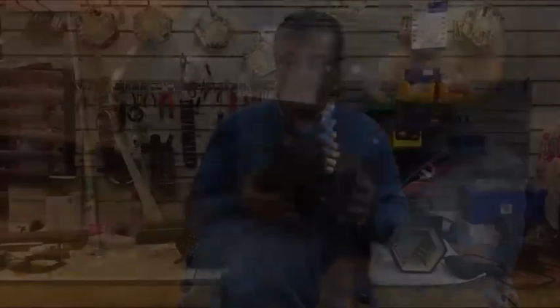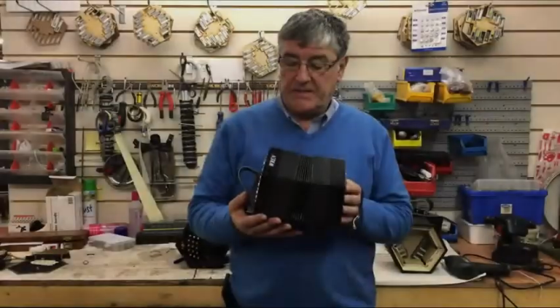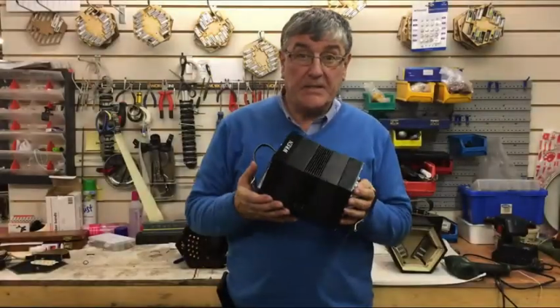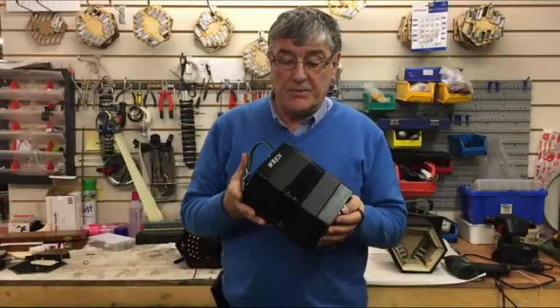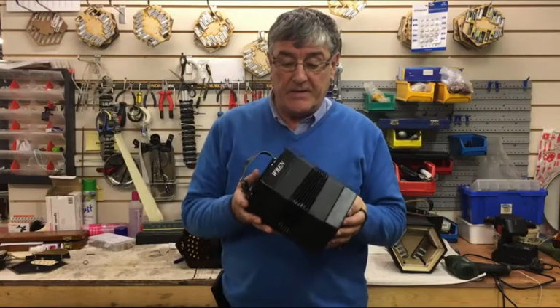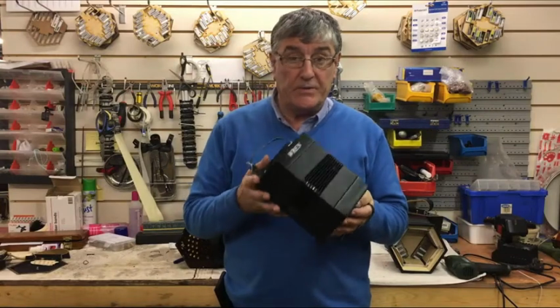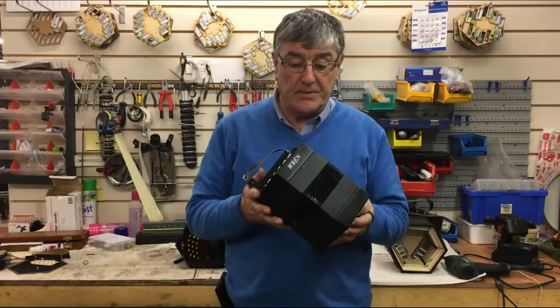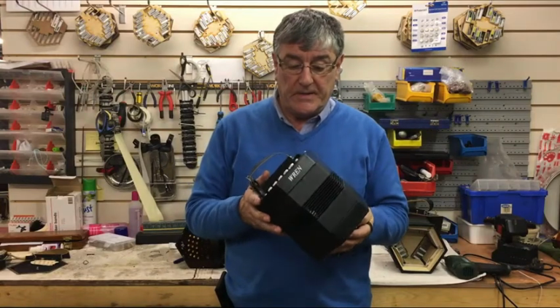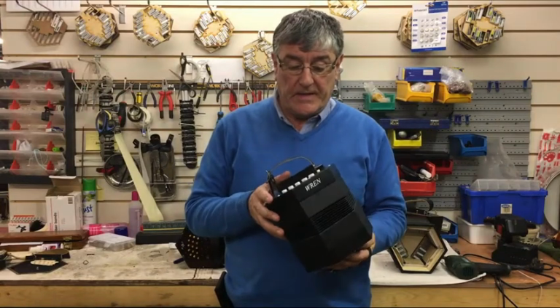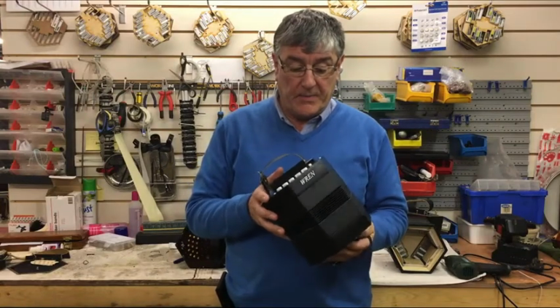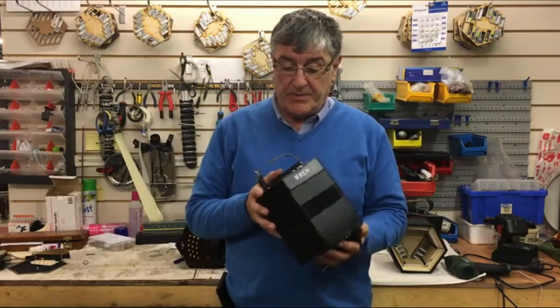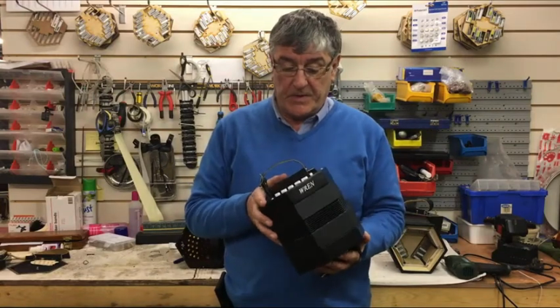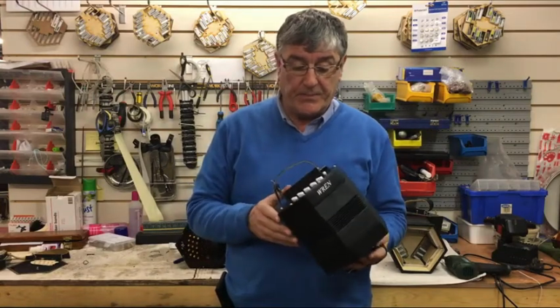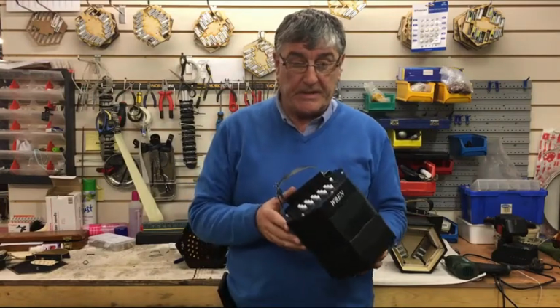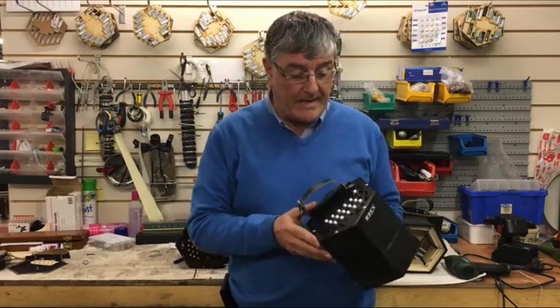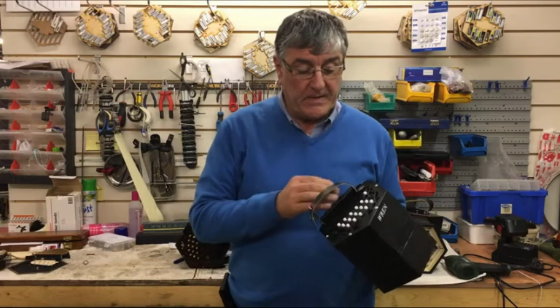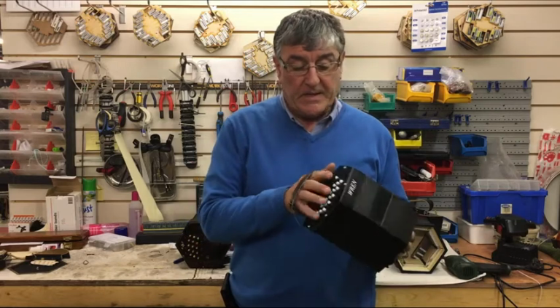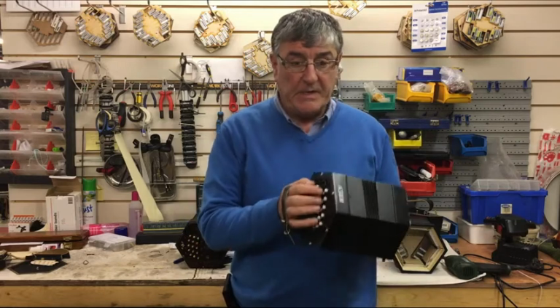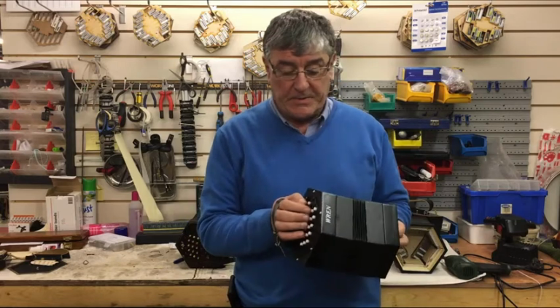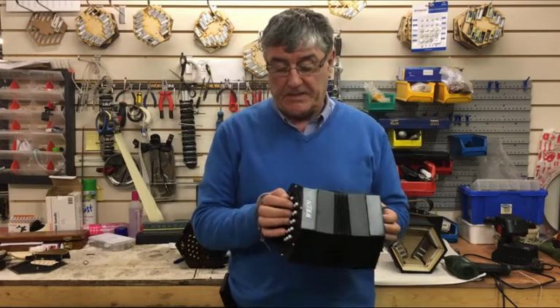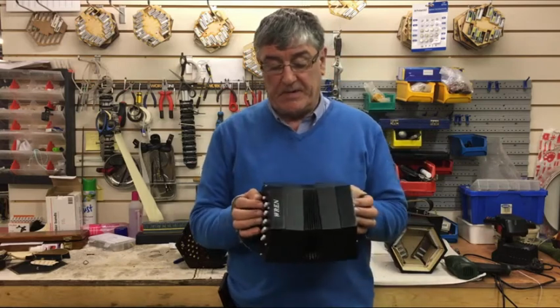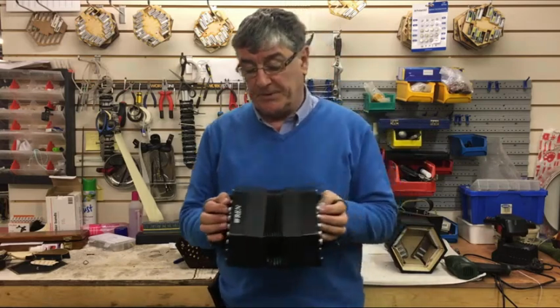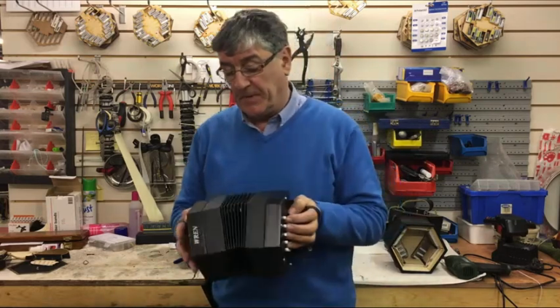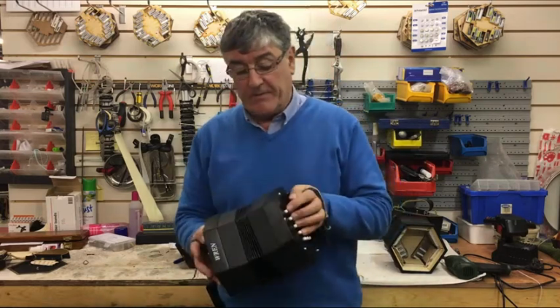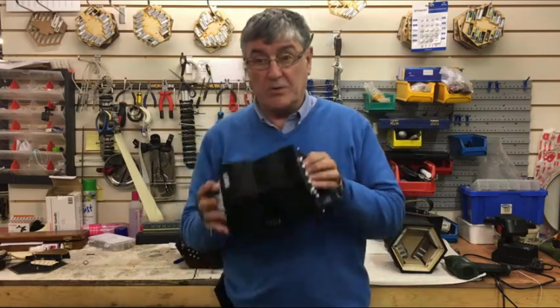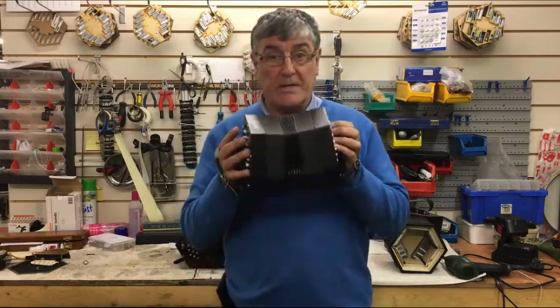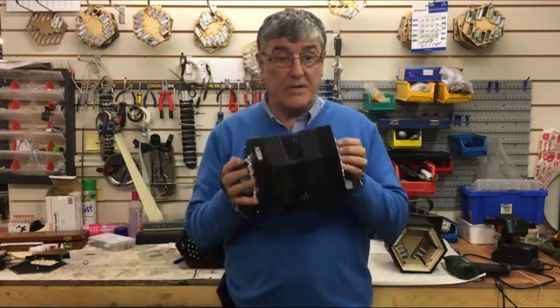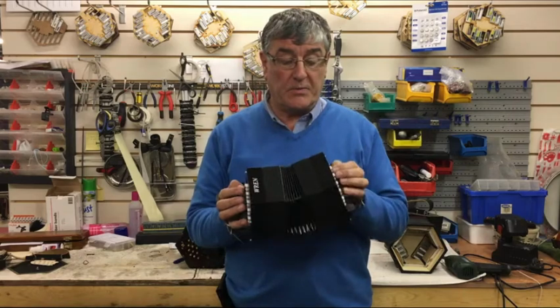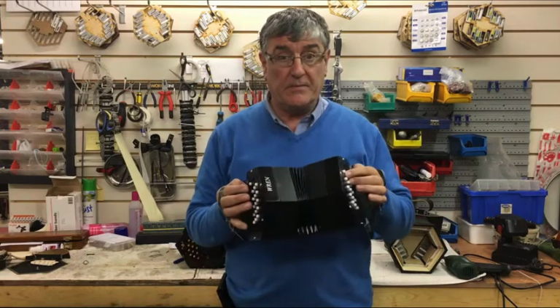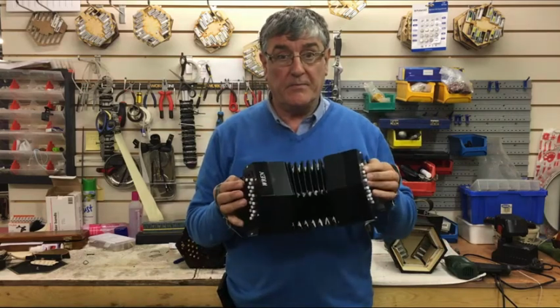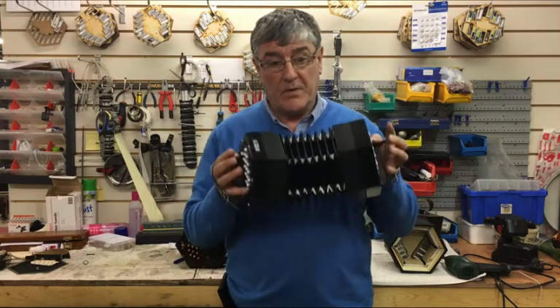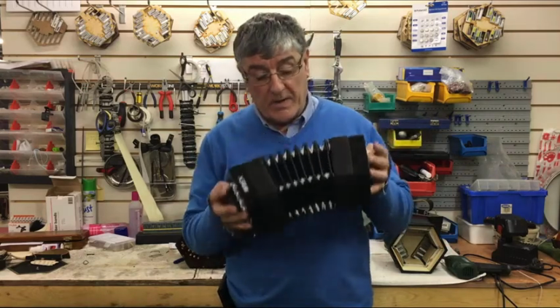This is the new Ren 2 that we've put on the market. As you can see, it's black, with nice medium-sized white buttons. Very good quality reeds with great volume.